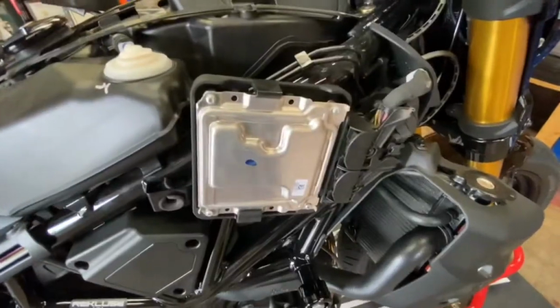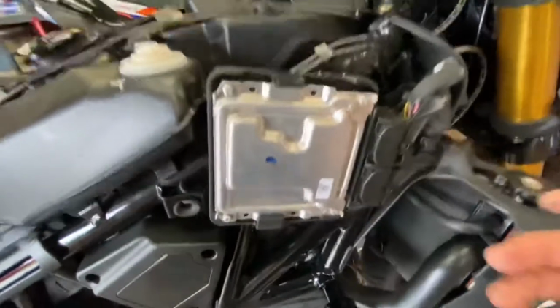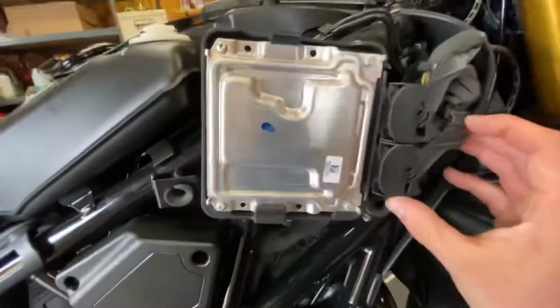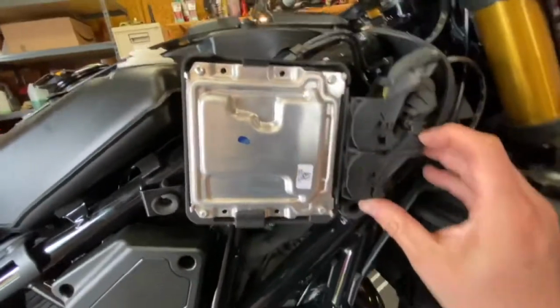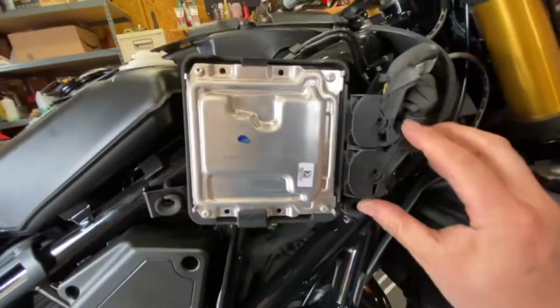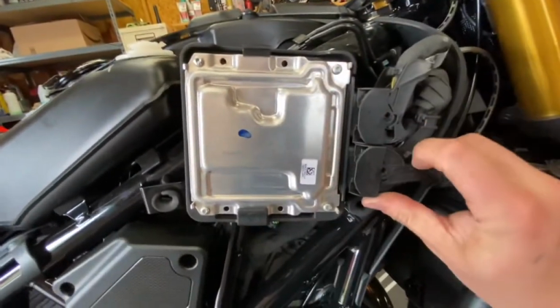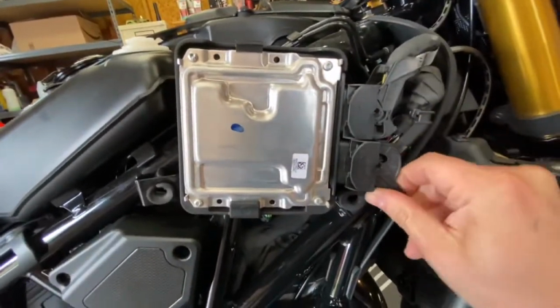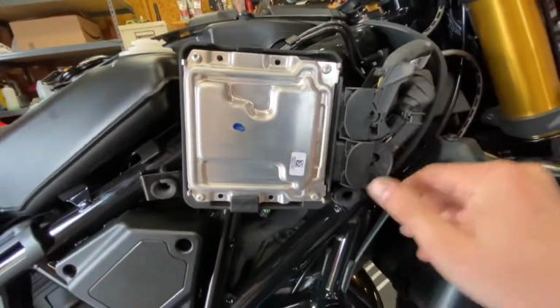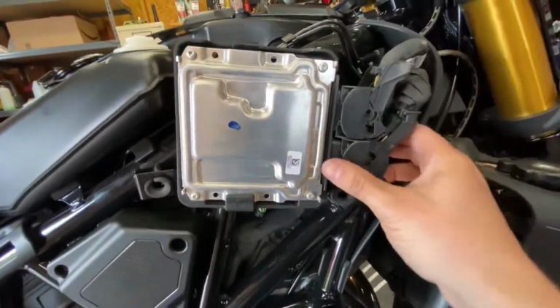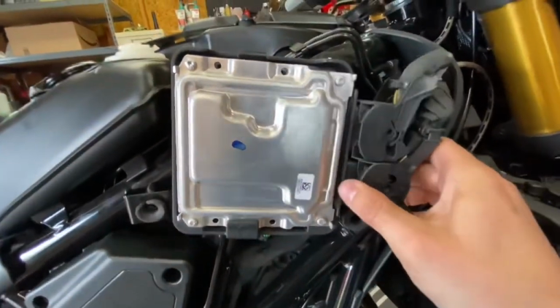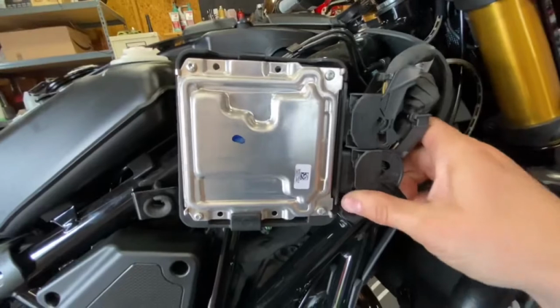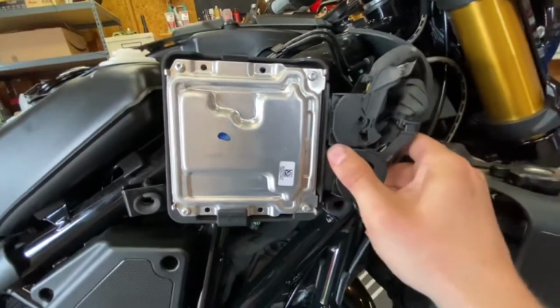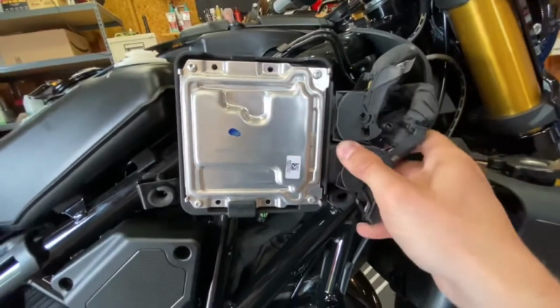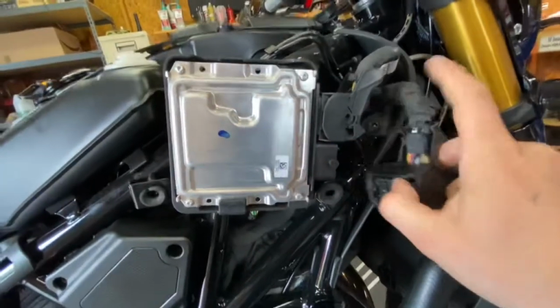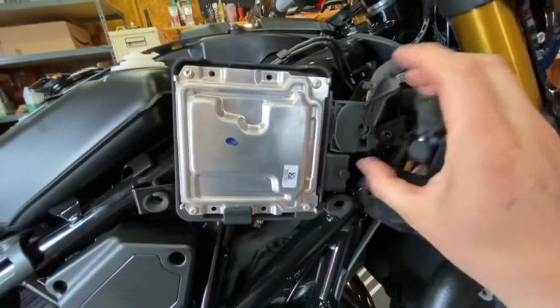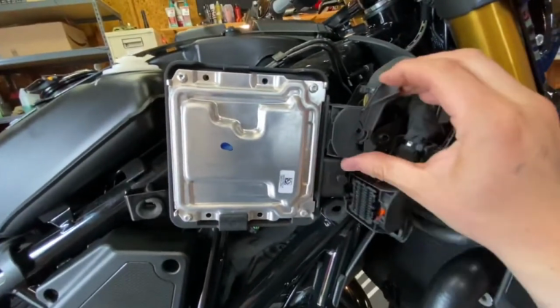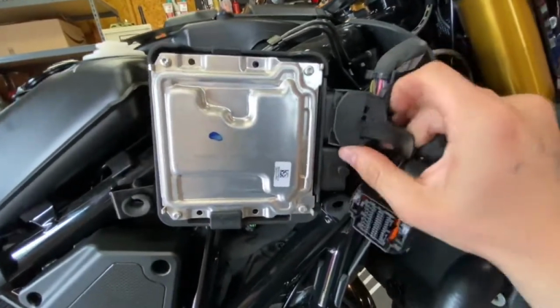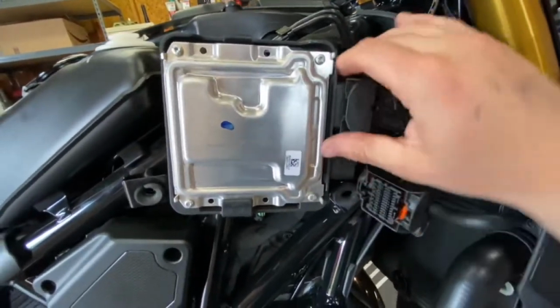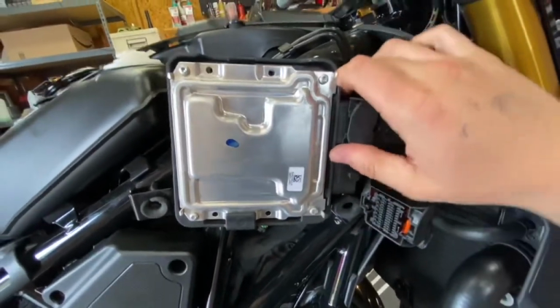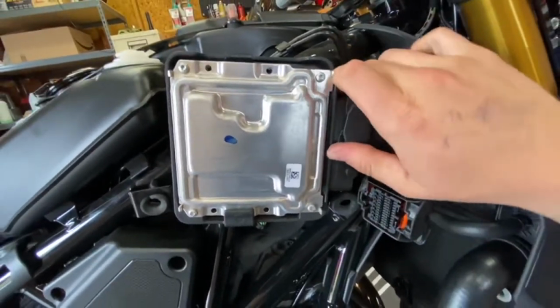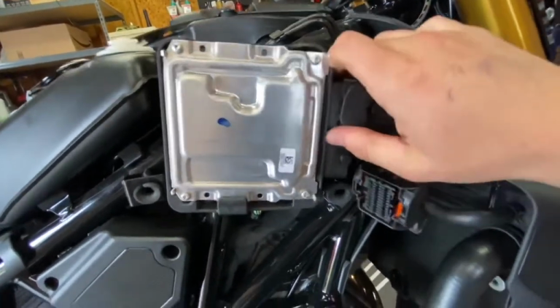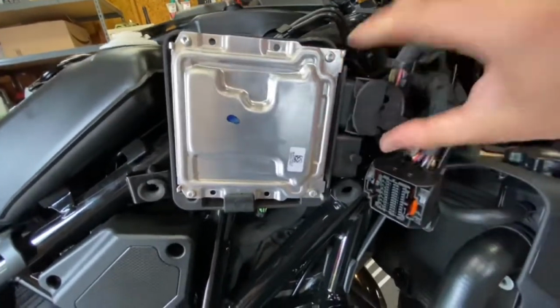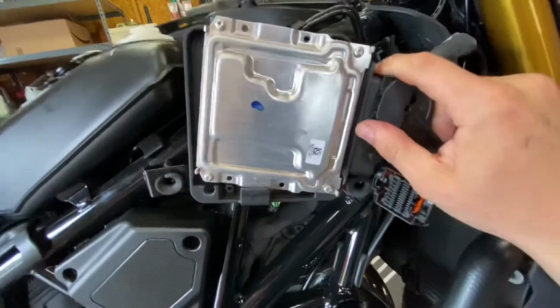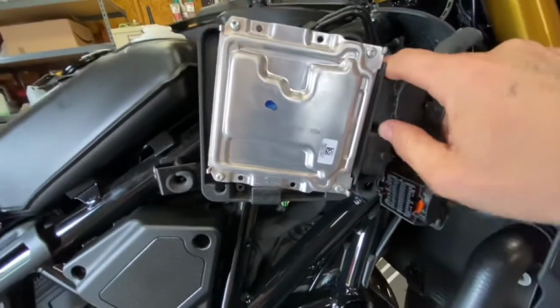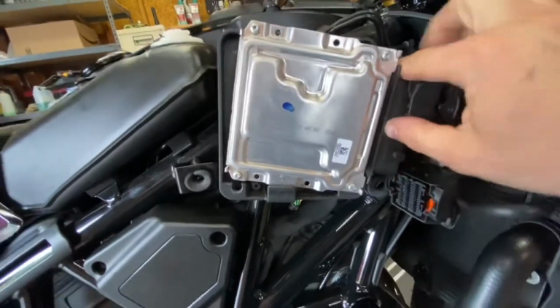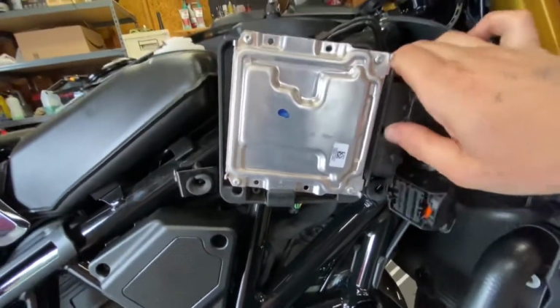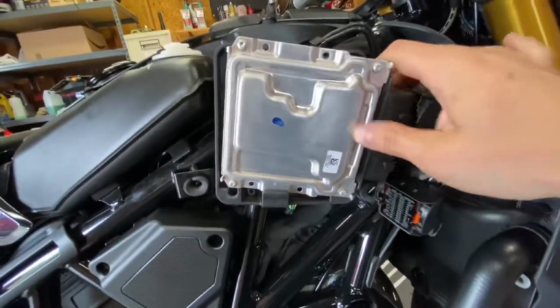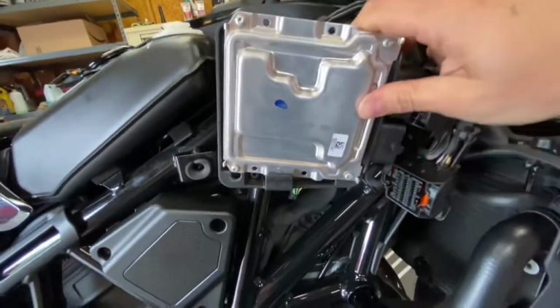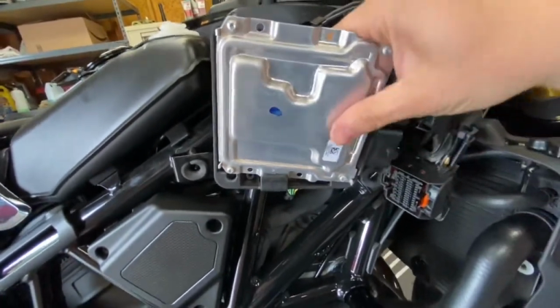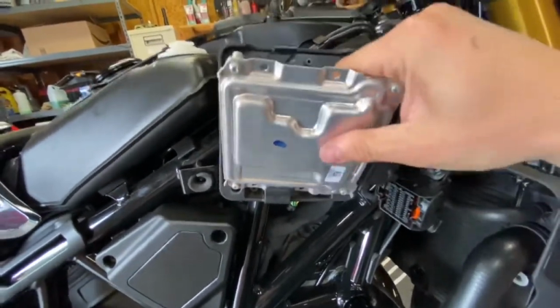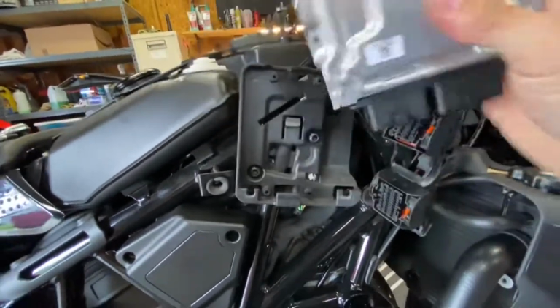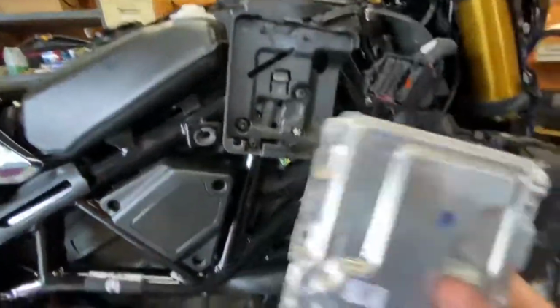To remove your ECU, just pull these clips down, put them out of the way, and your ECU comes right out.